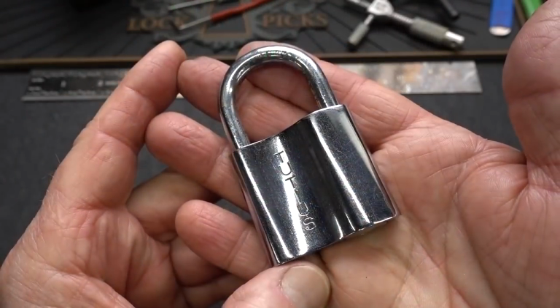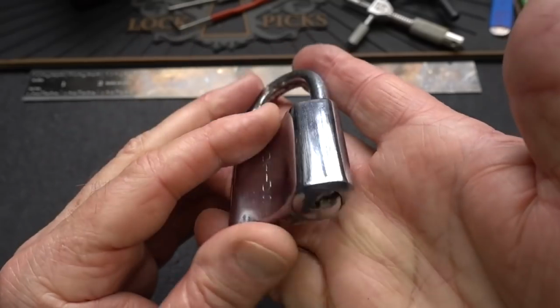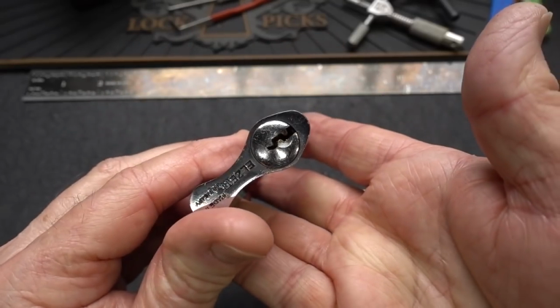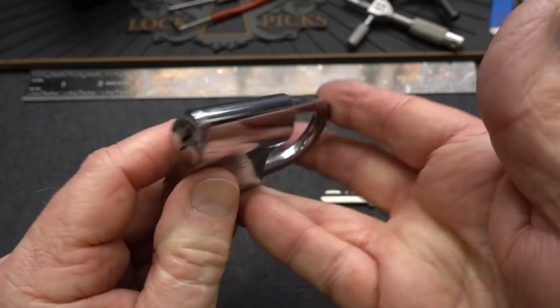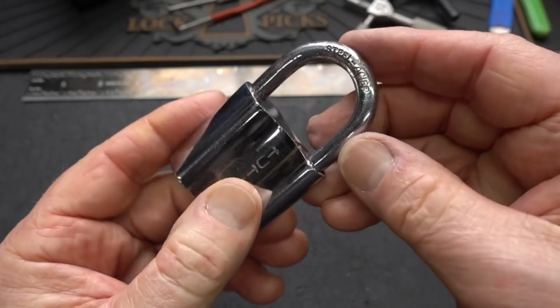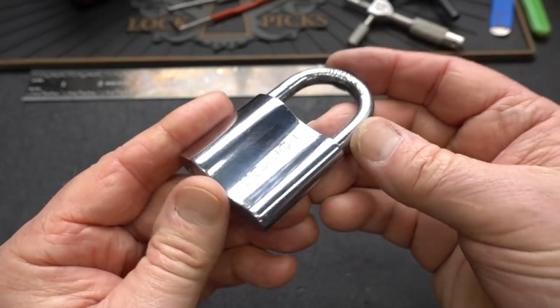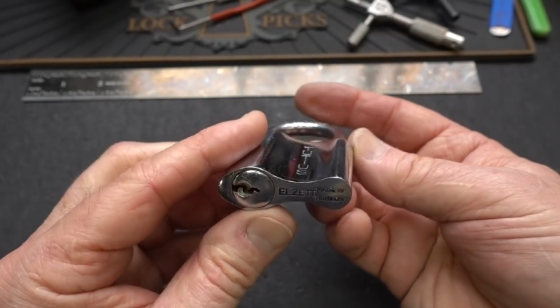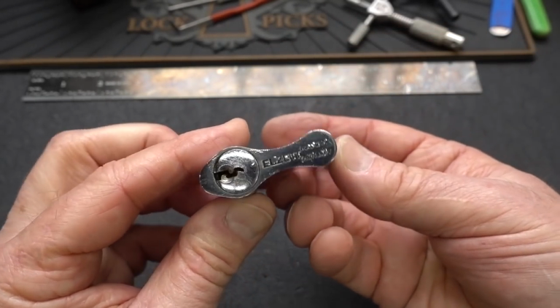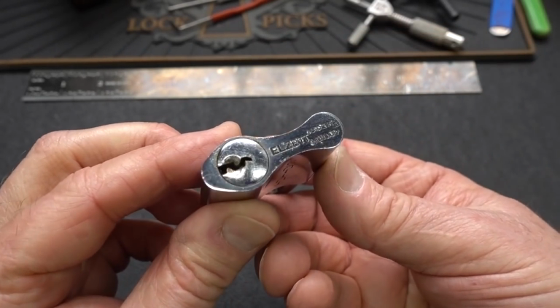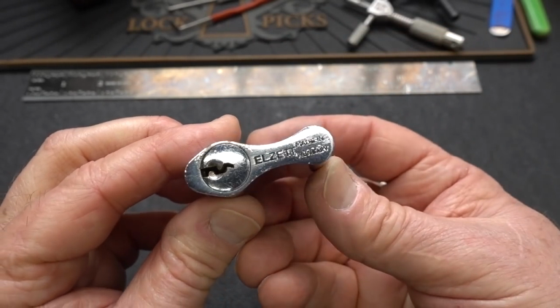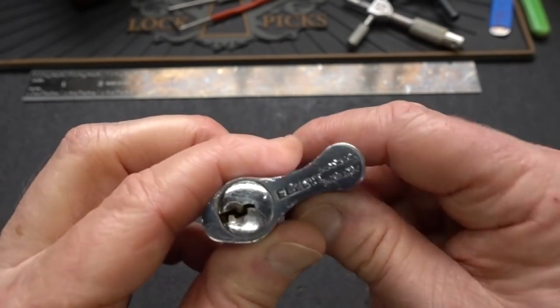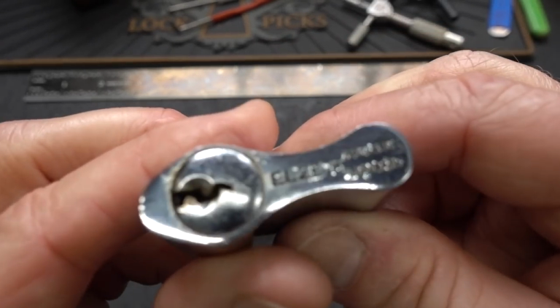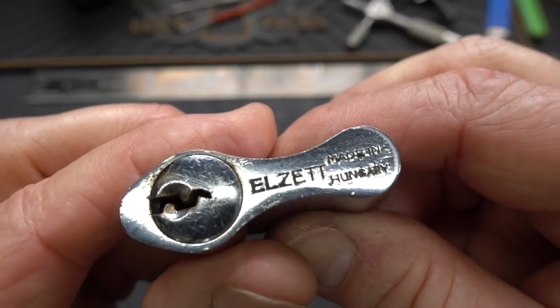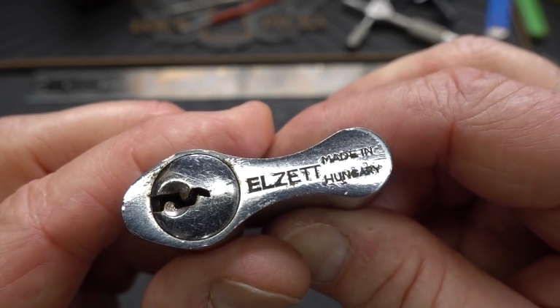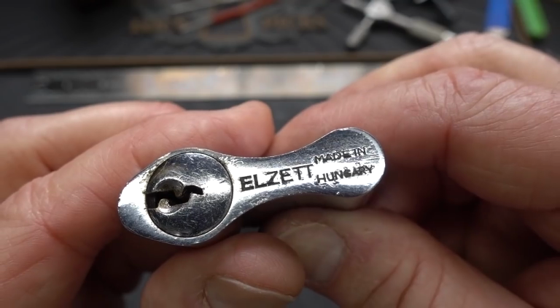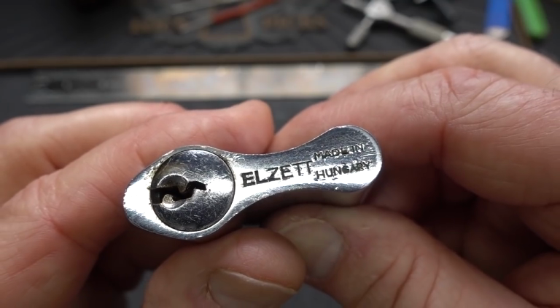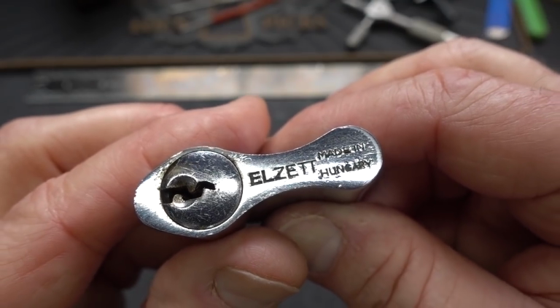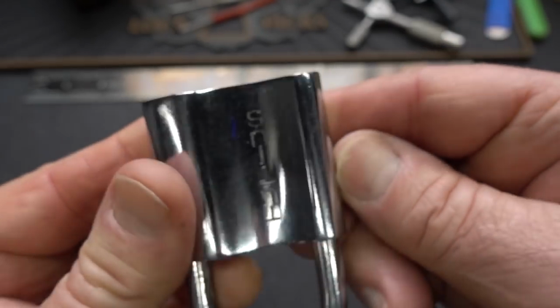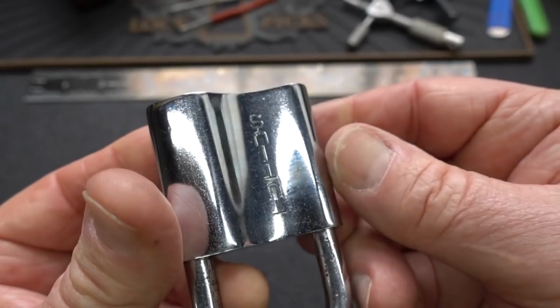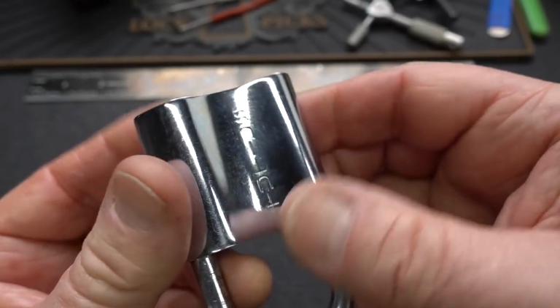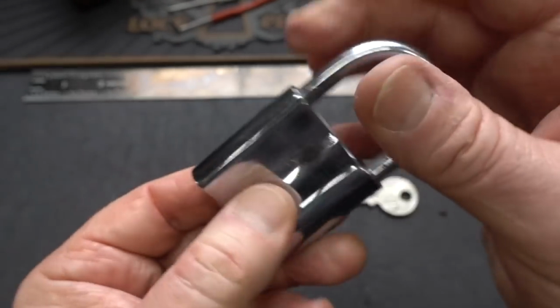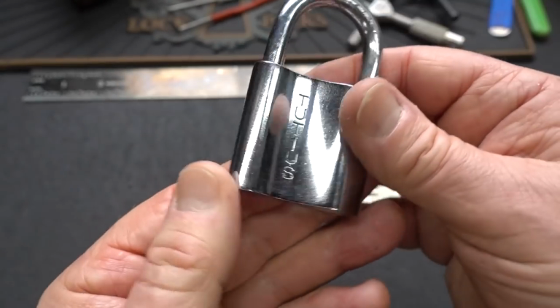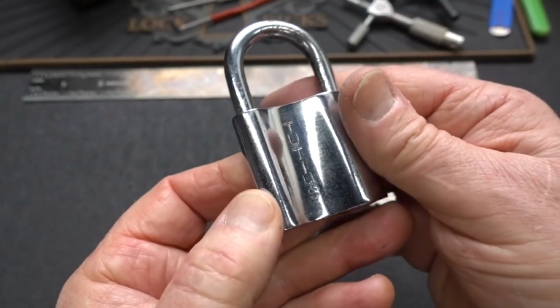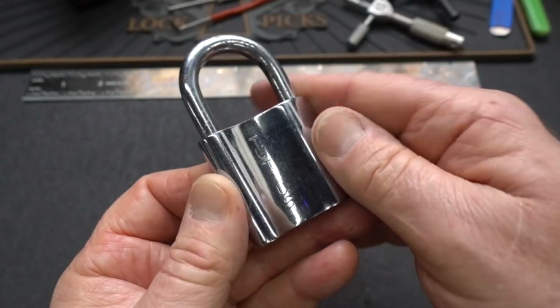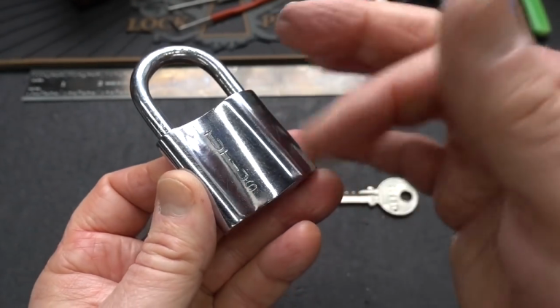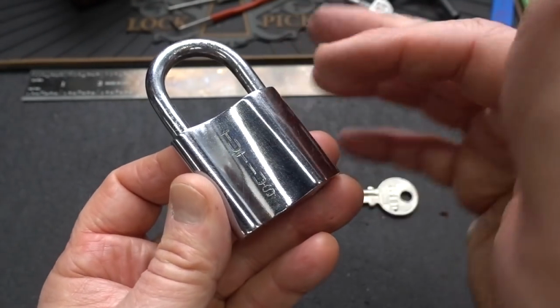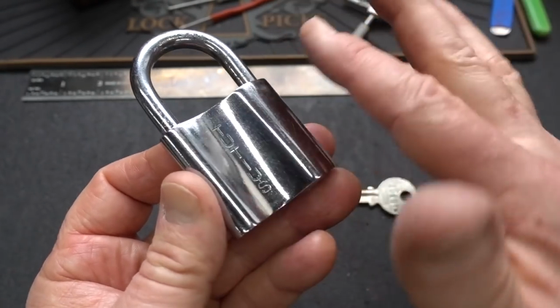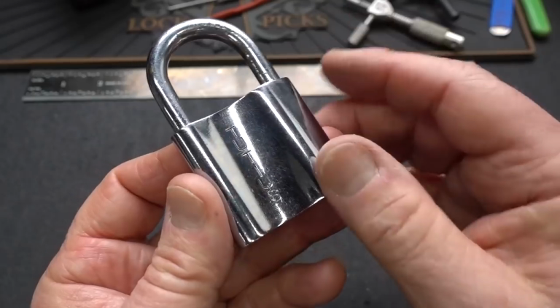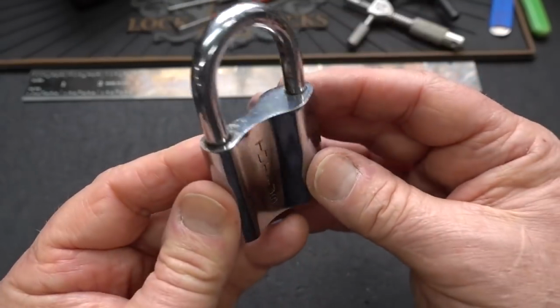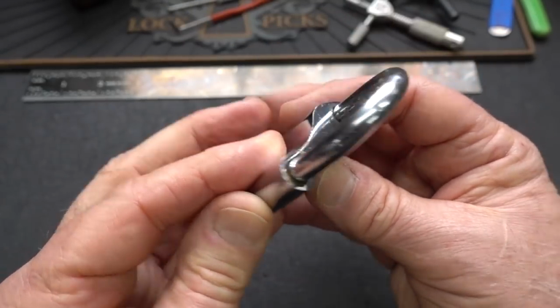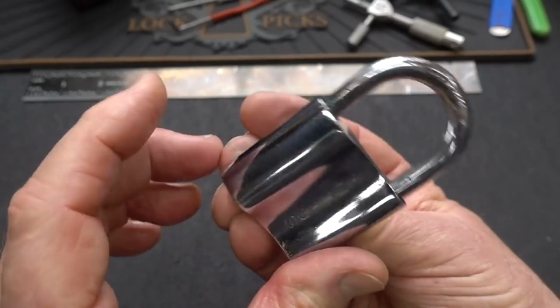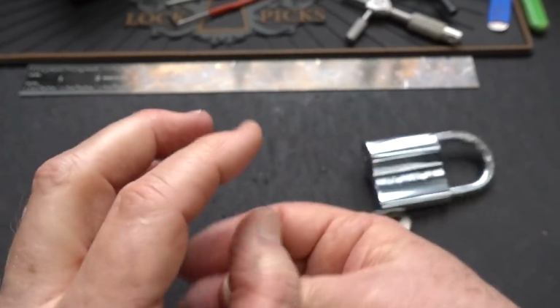Leif knows I just love shiny things. This came out of Sweden. It is an Elzet made in Hungary. I've actually opened up a Tudius before — I didn't know they made different grades of finish. This is fully chromed.